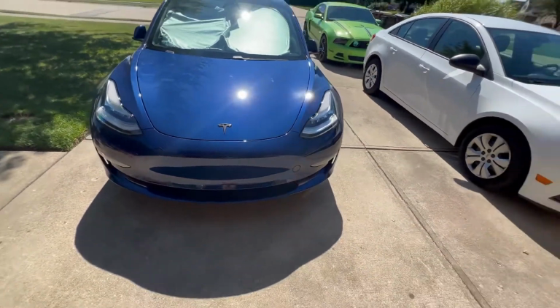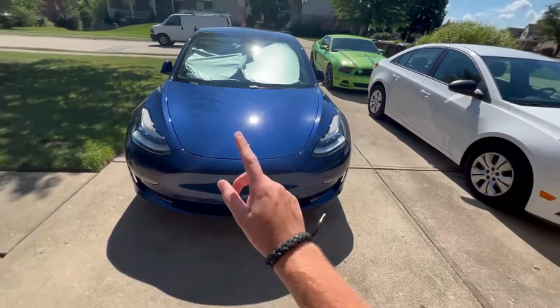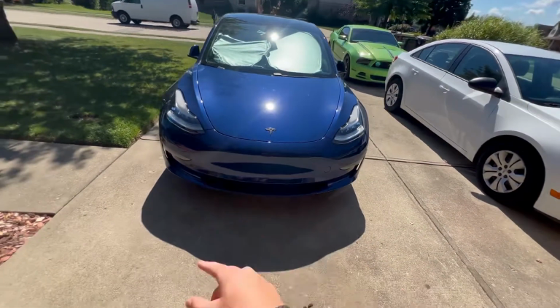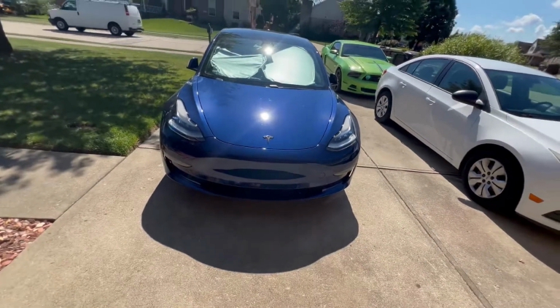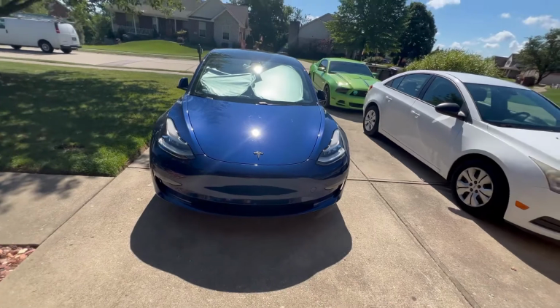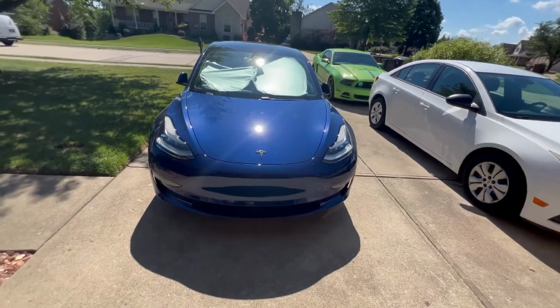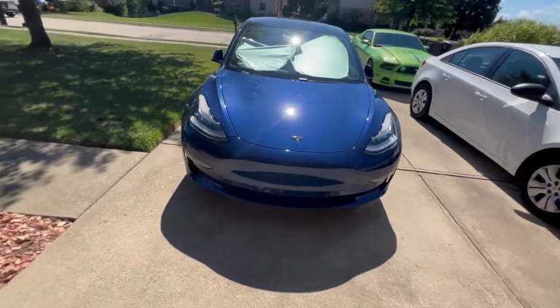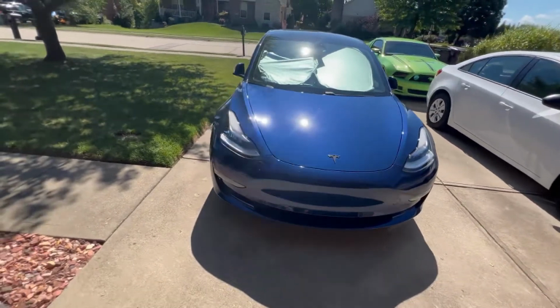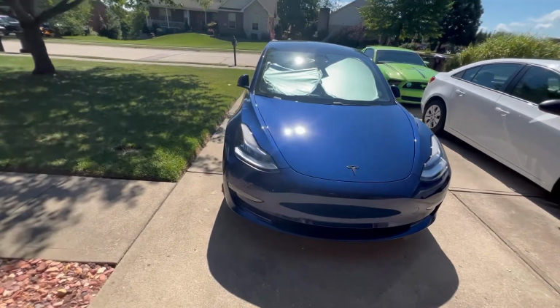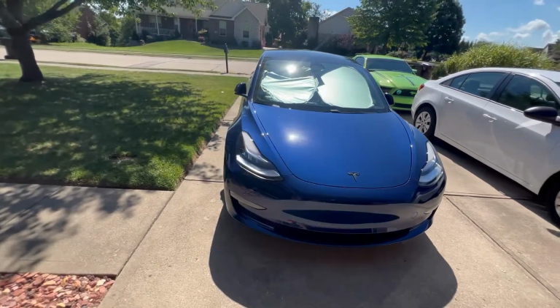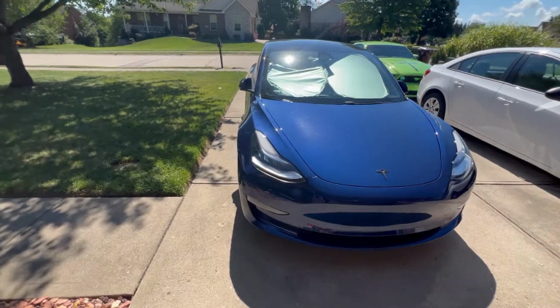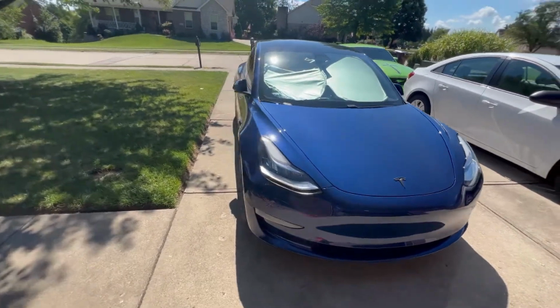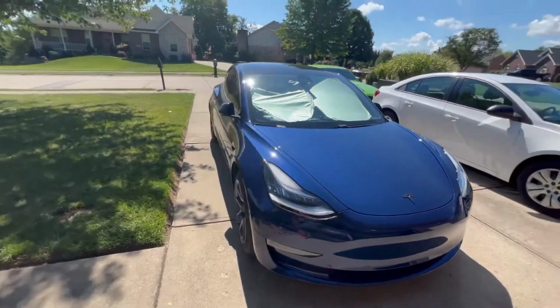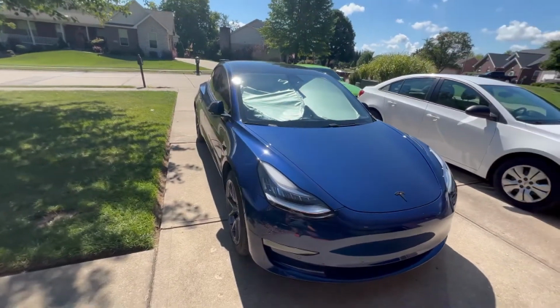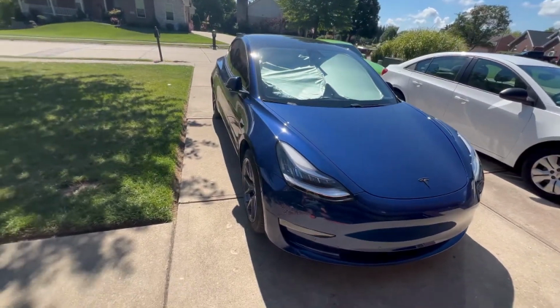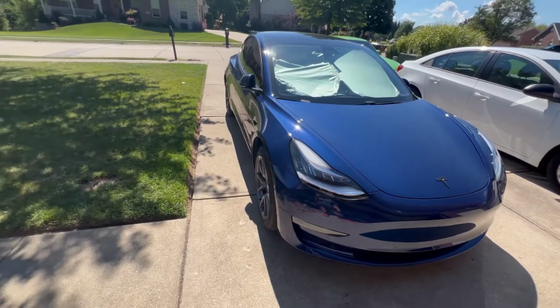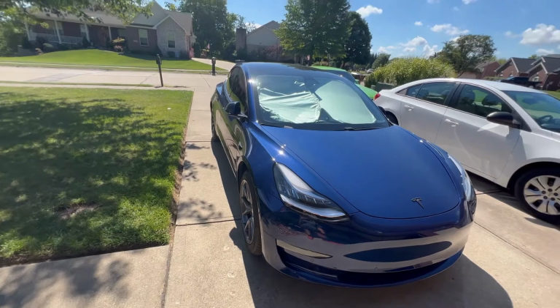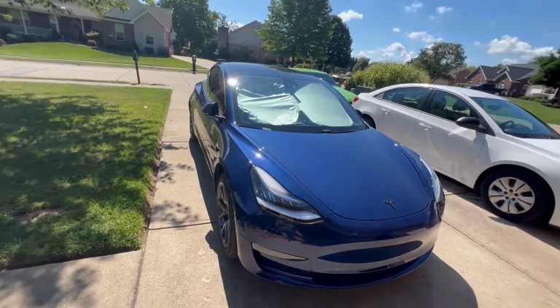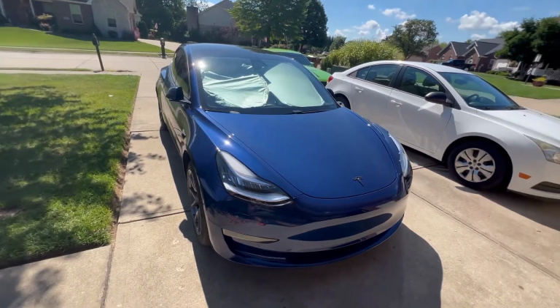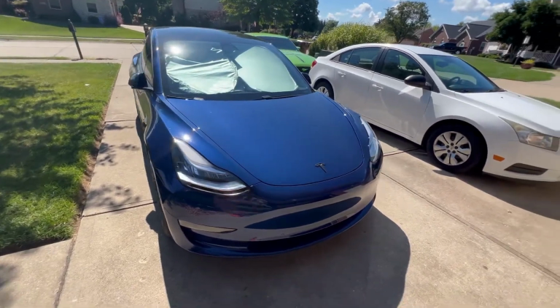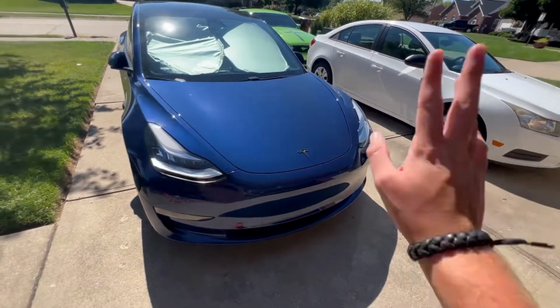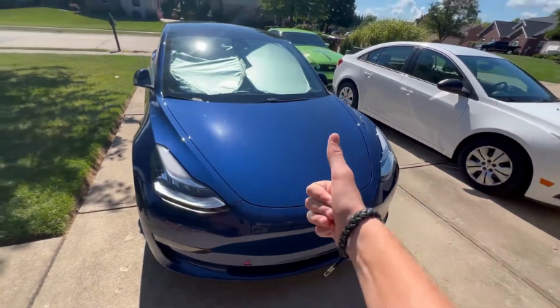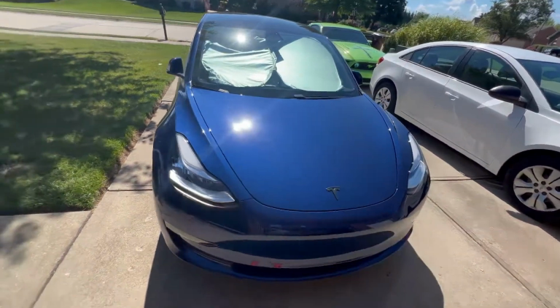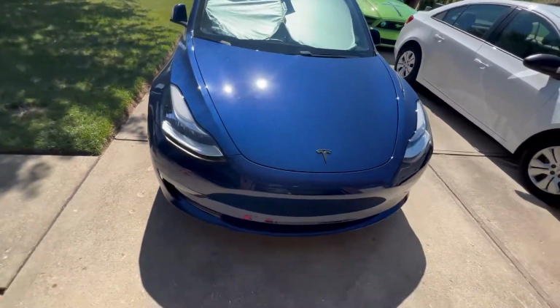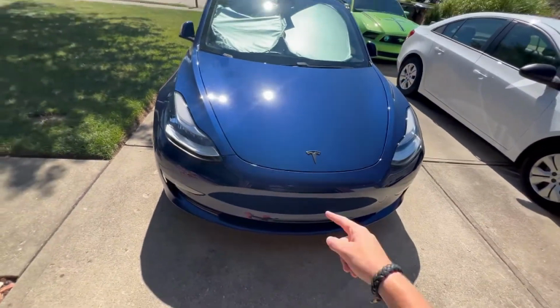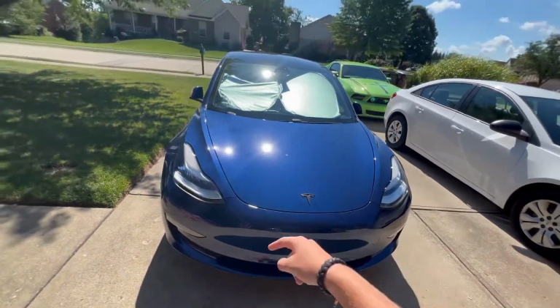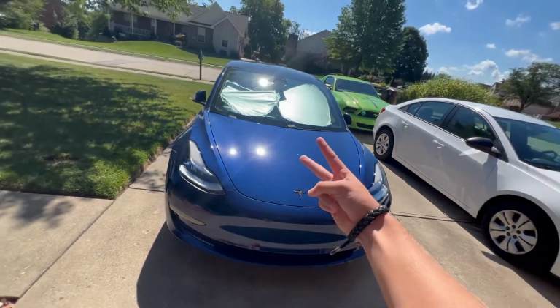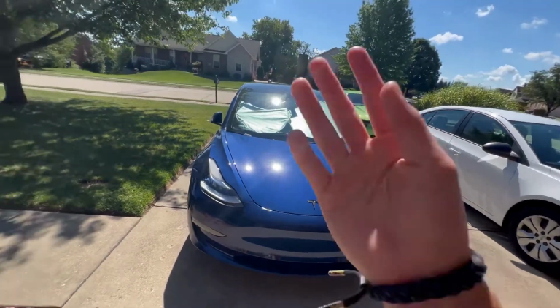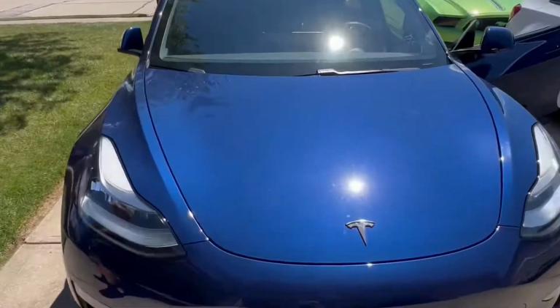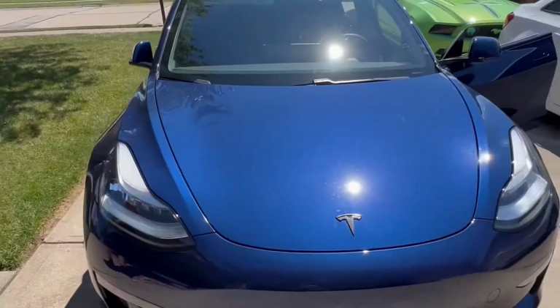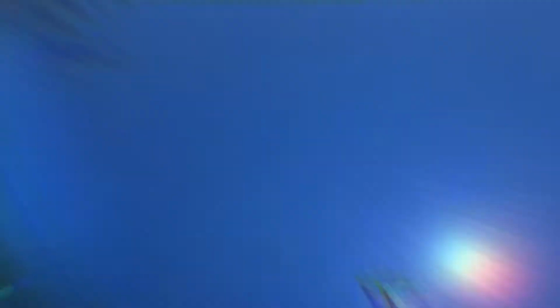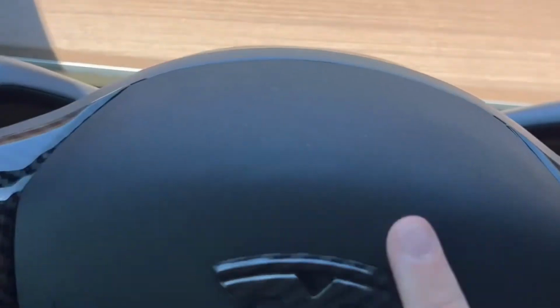They said if they have to paint it, it'll take up to a week and a half, so I'd have a rental car for a week and a half and have to pay for gas — that'd be so bad. Thank you guys for watching, I love you all, see you next time.